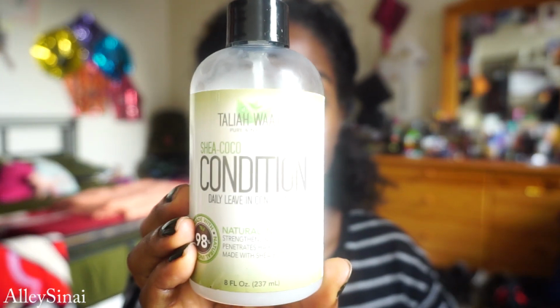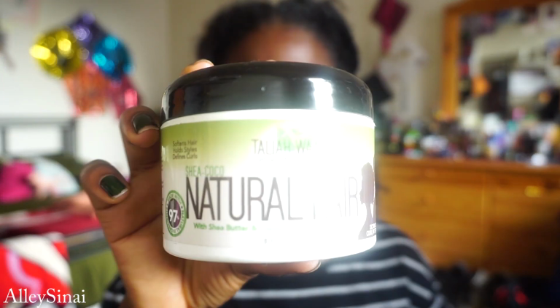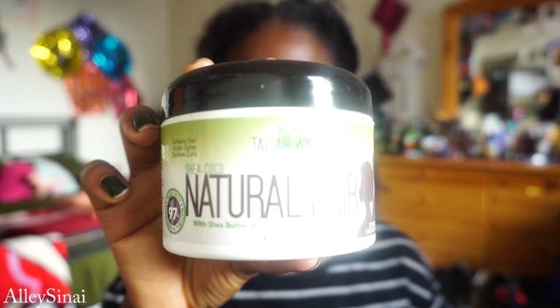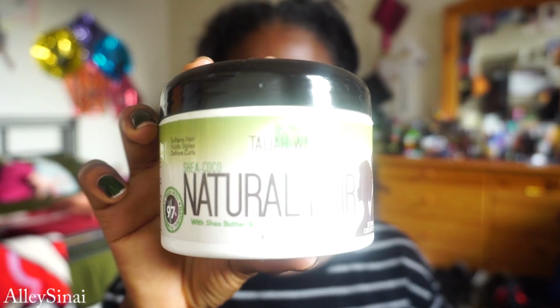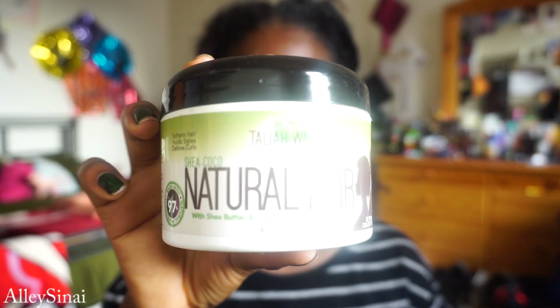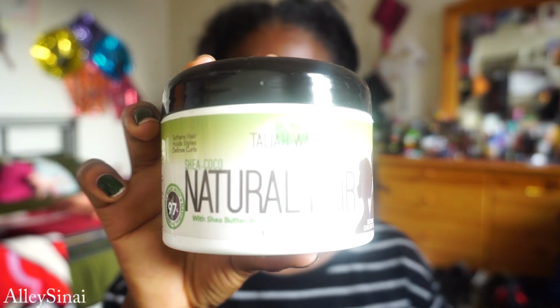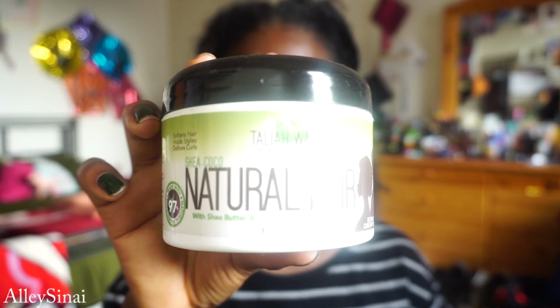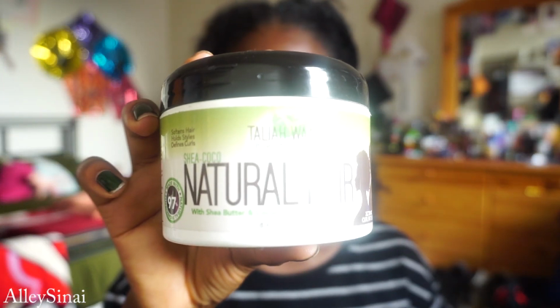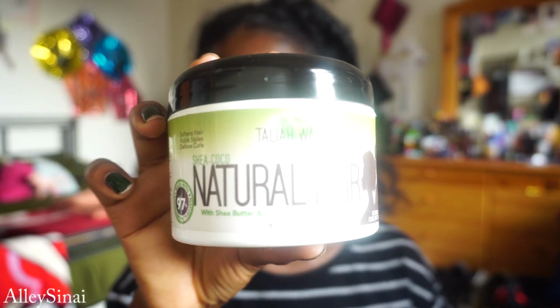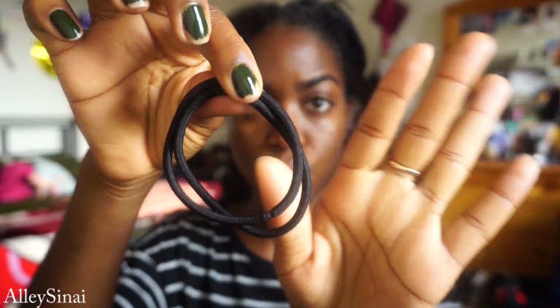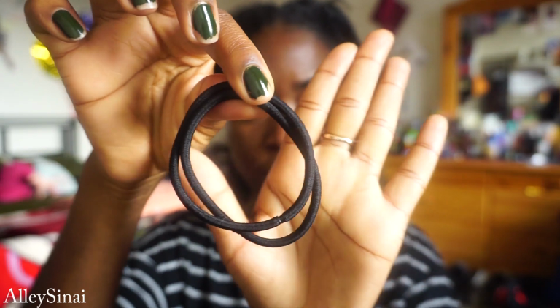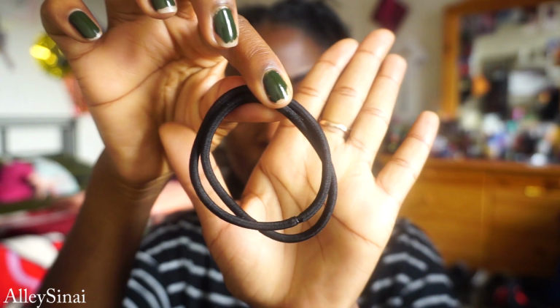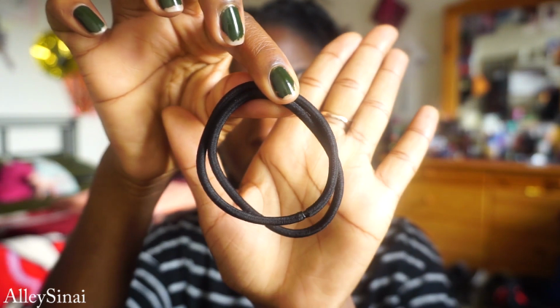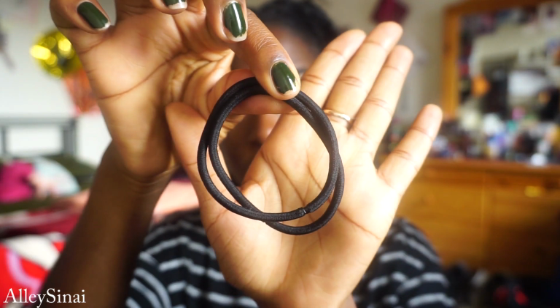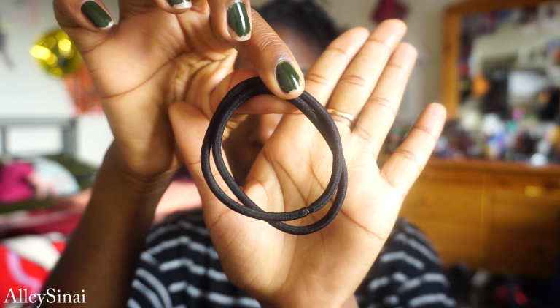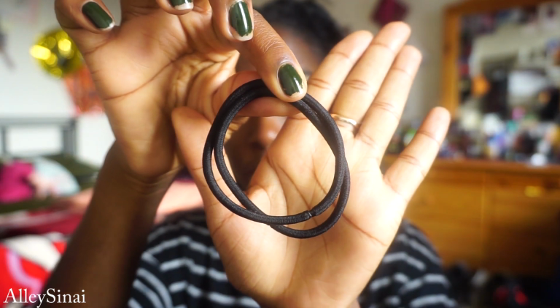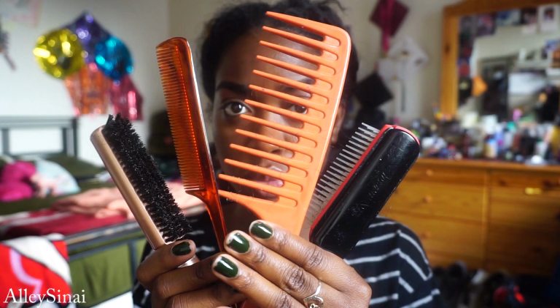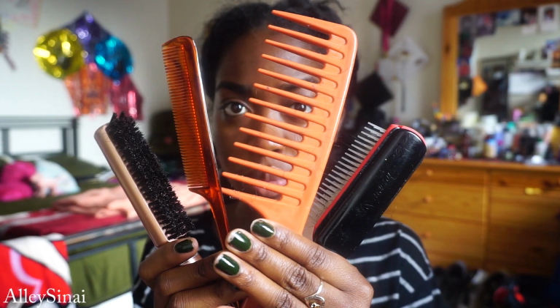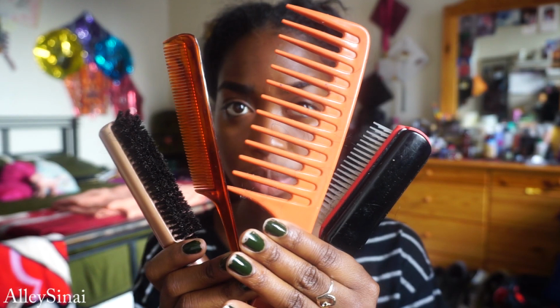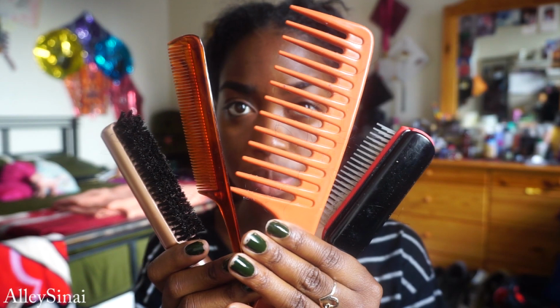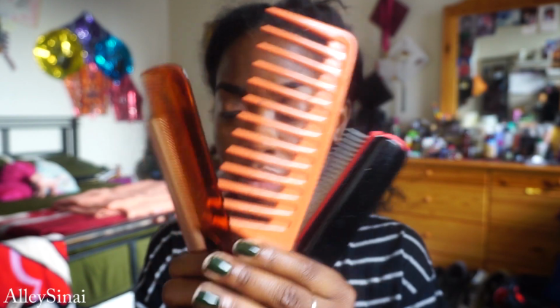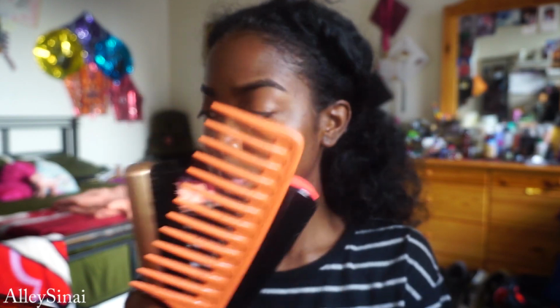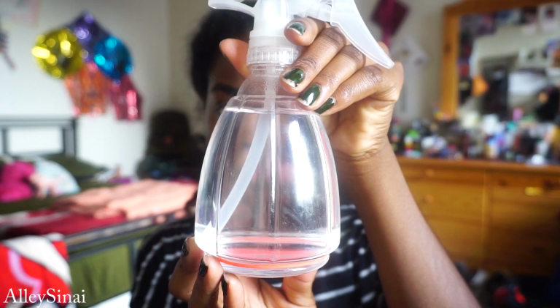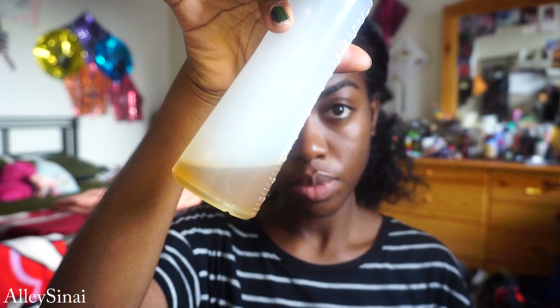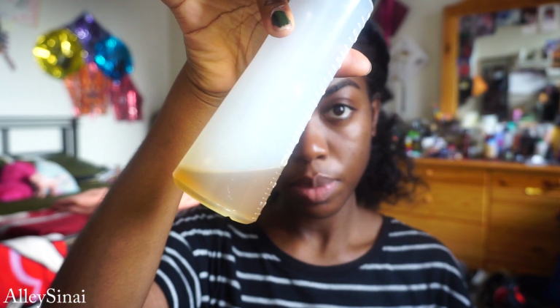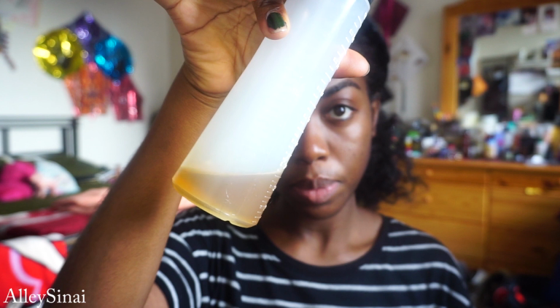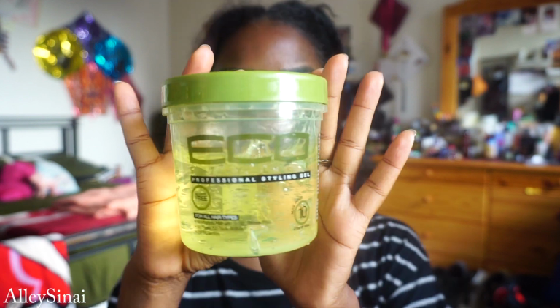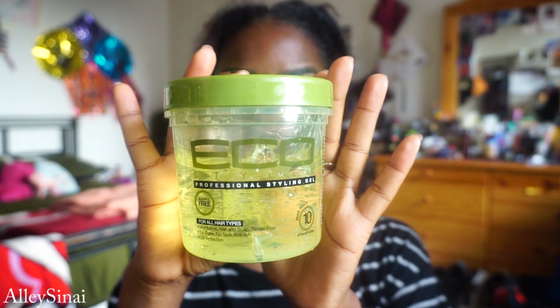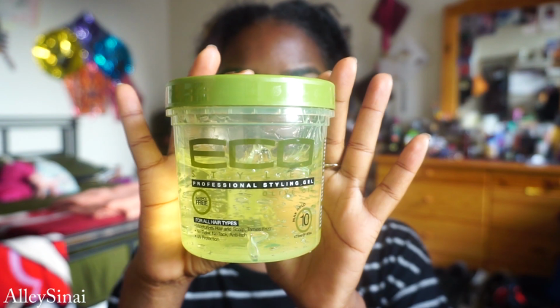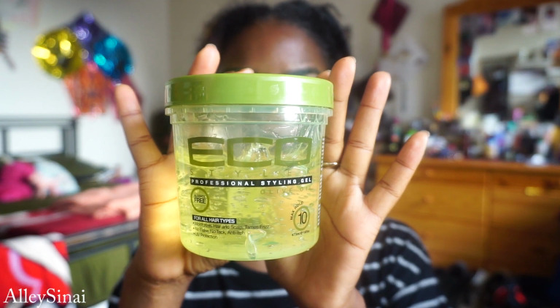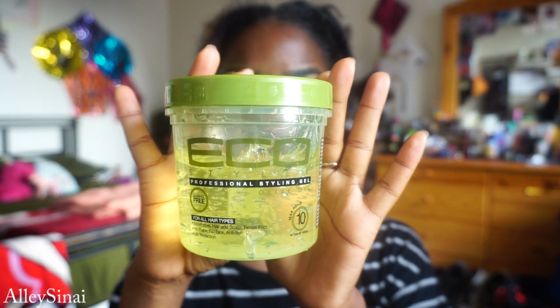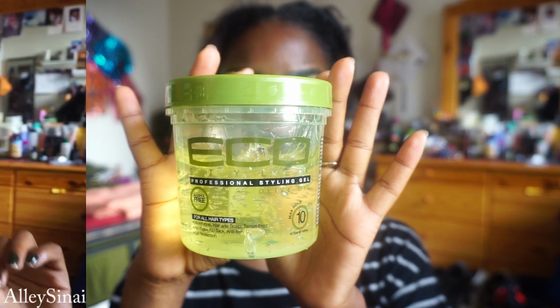I'm going to be using my leave-in conditioner and styling cream, both by Talia Wajid, some scrunchies, hair tools, water, my DIY oil, and some Eco Styler gel.